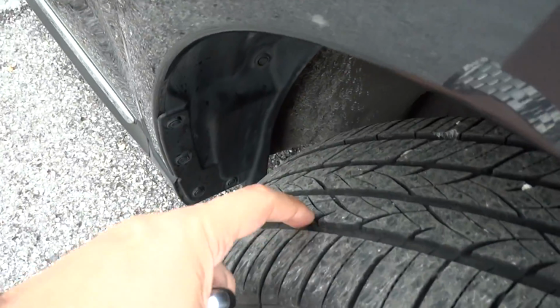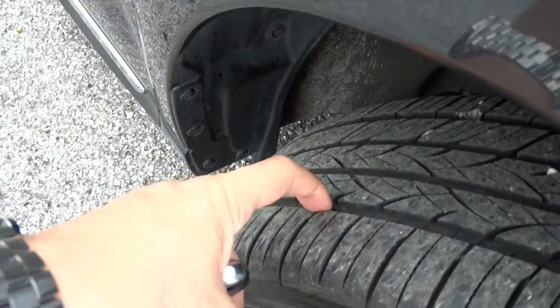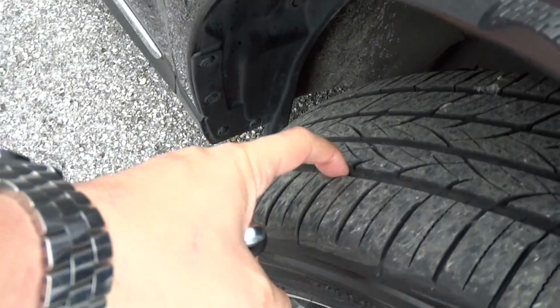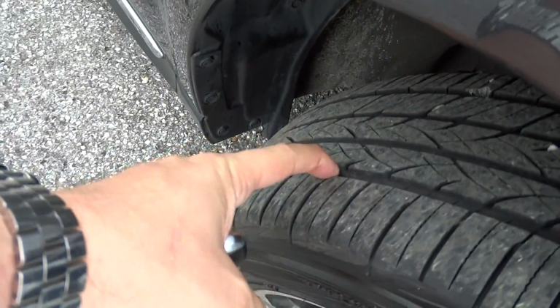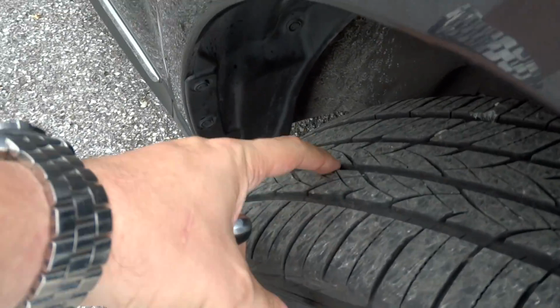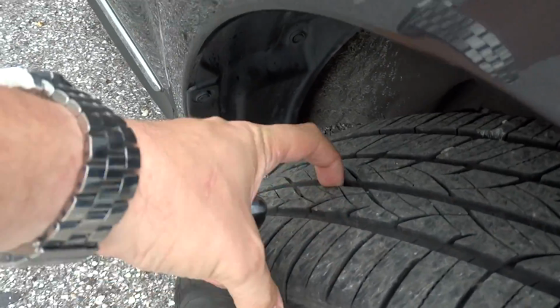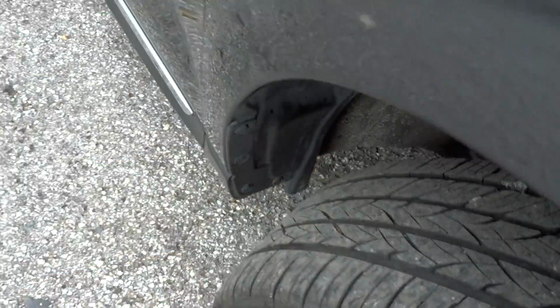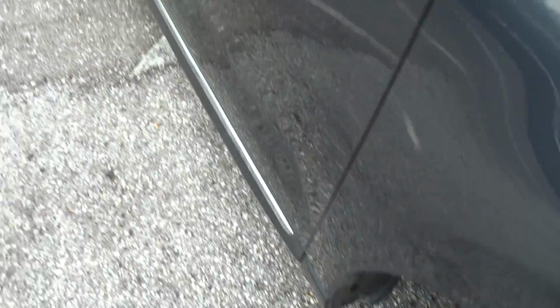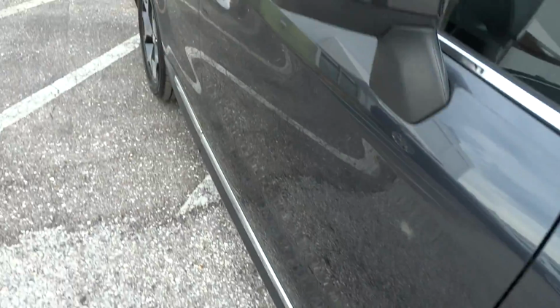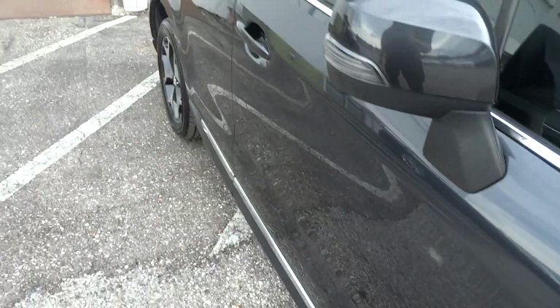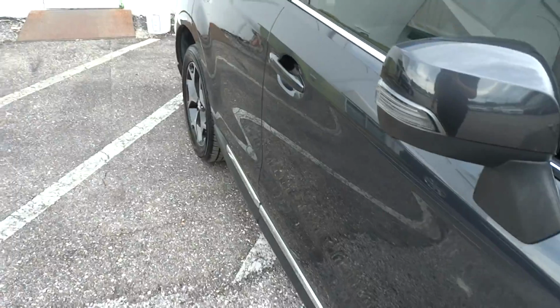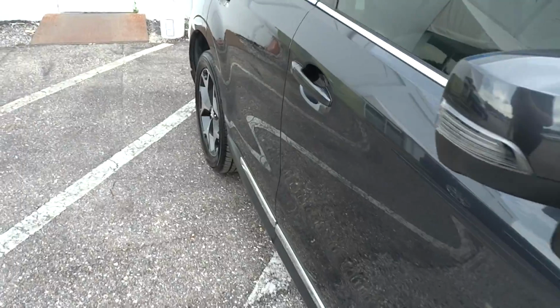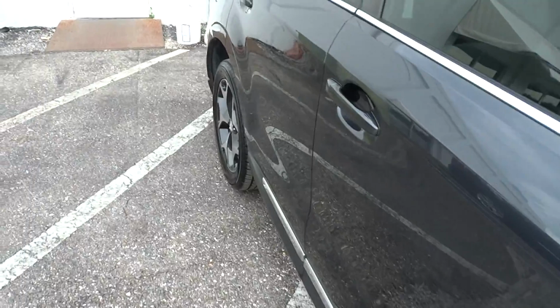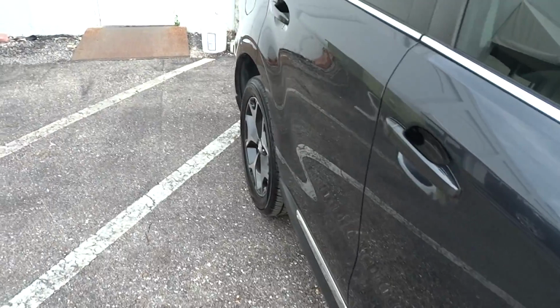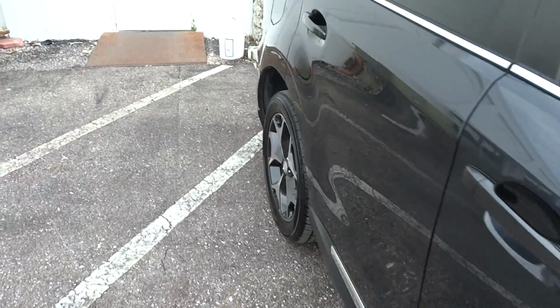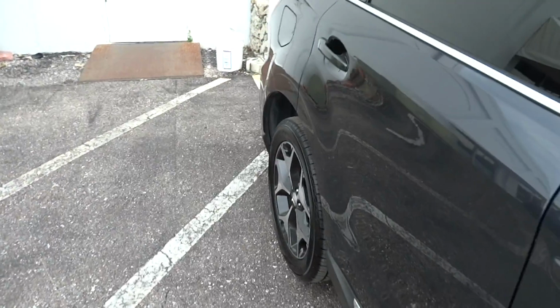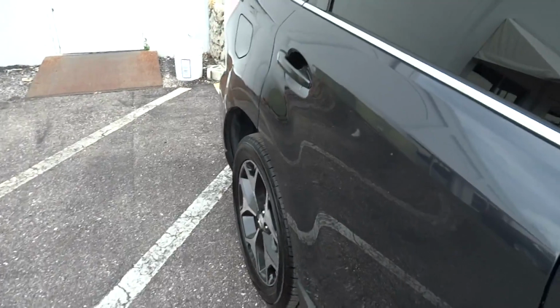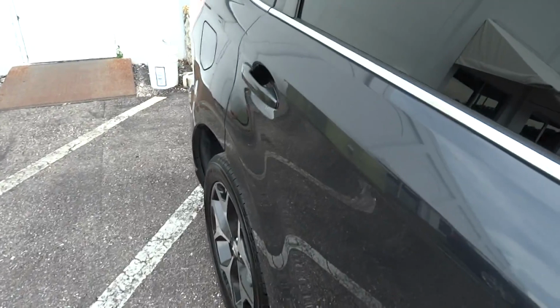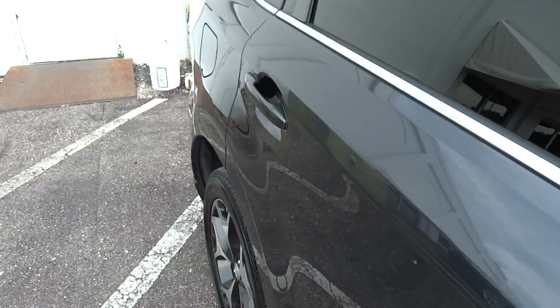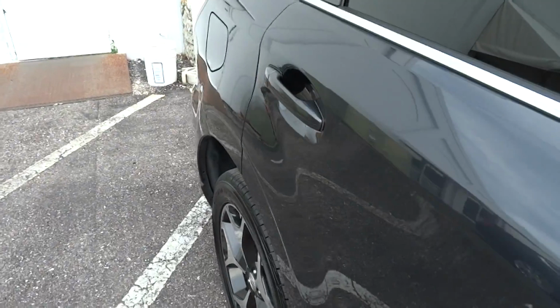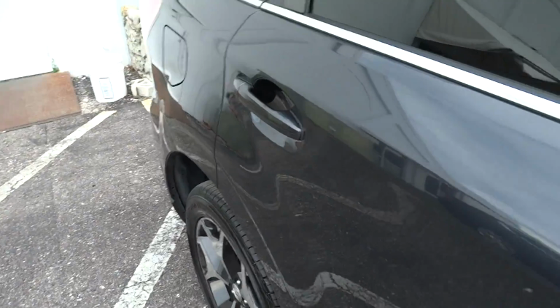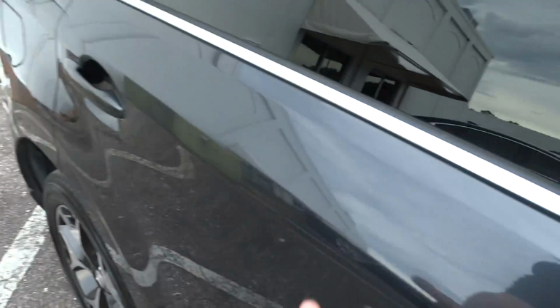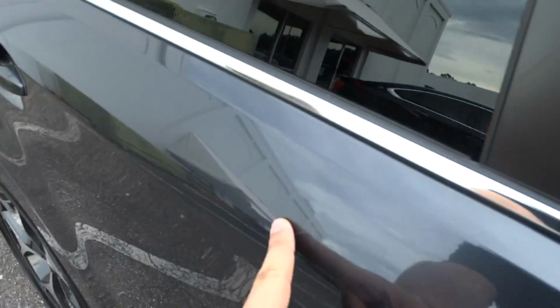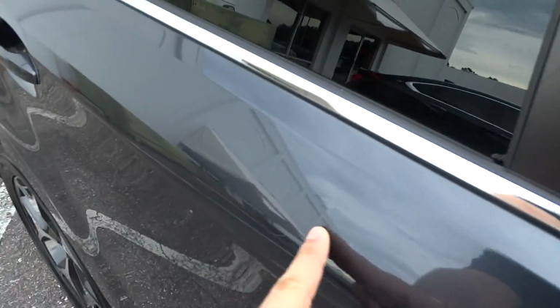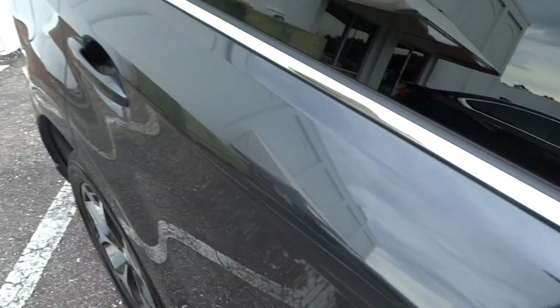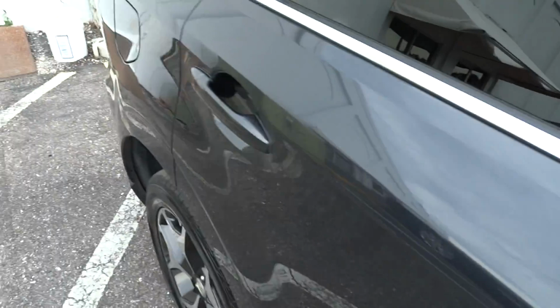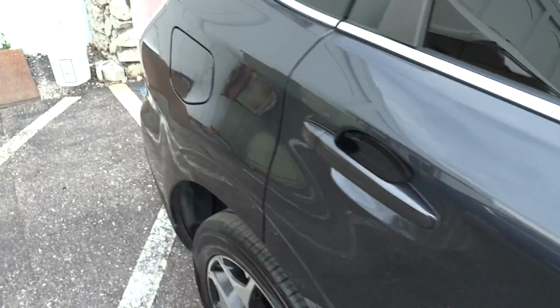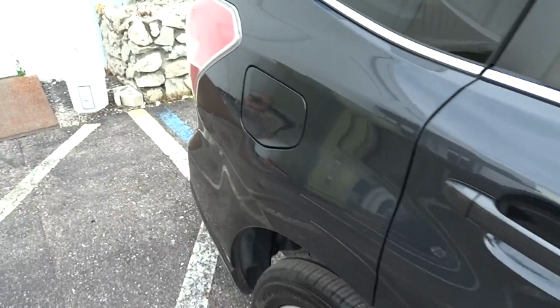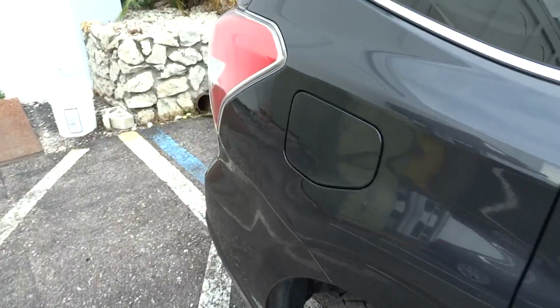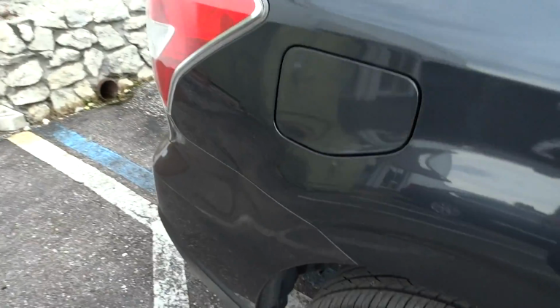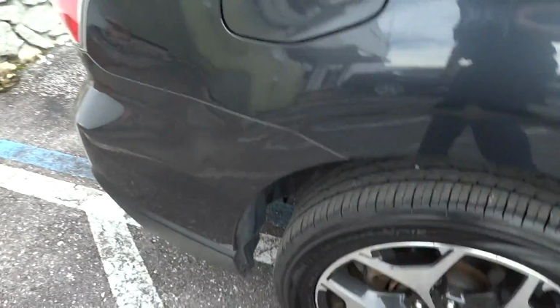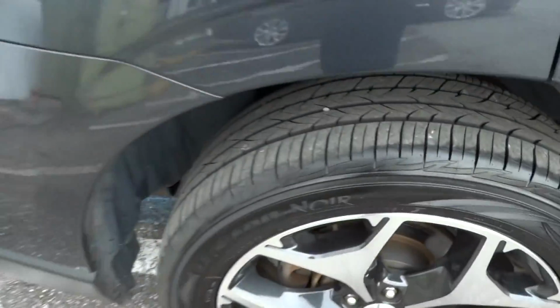See the tires here — very good tread on the tires. The paint looks good. Just the typical little tiny things. There's a tiny little thing there, but everything else looks good on the paint.